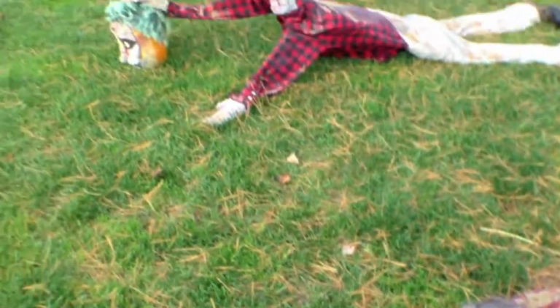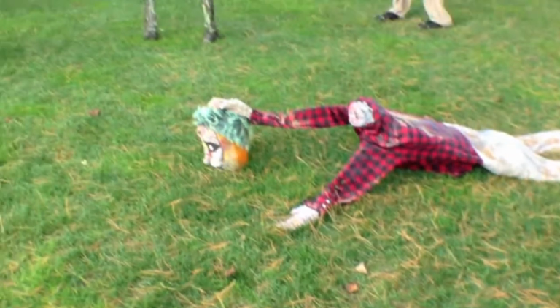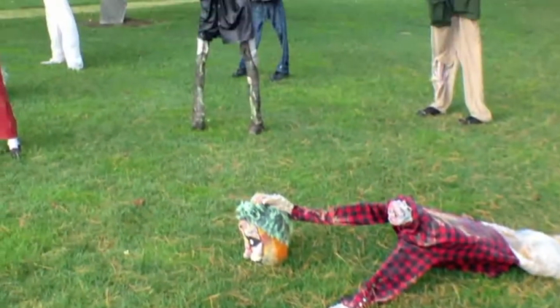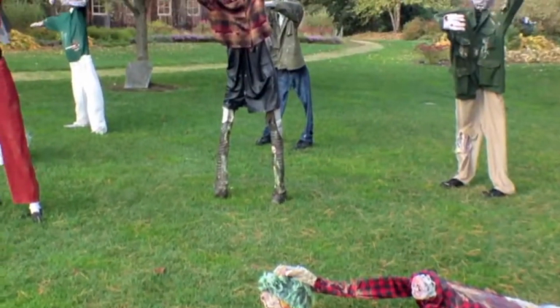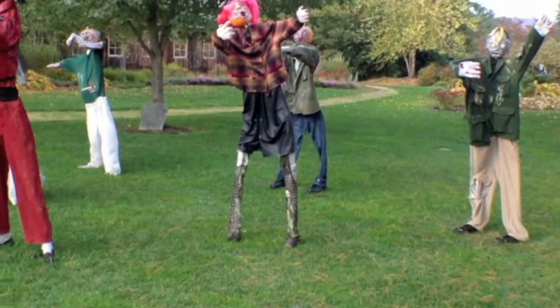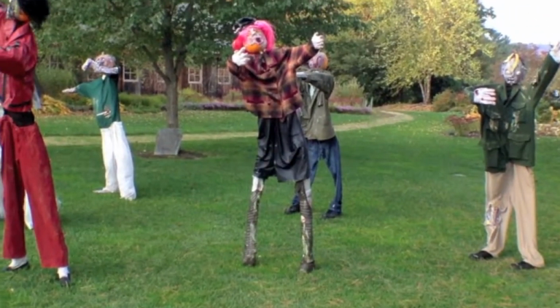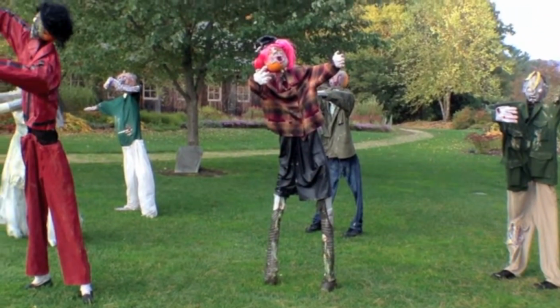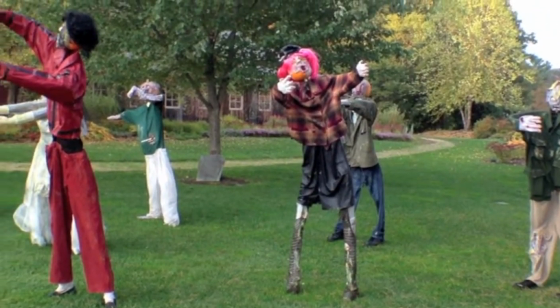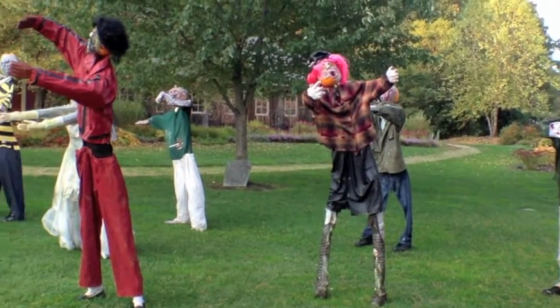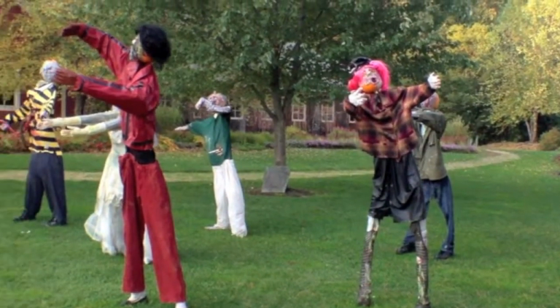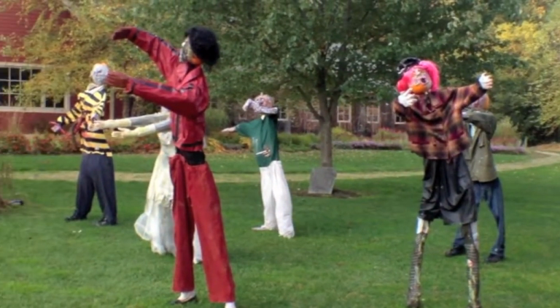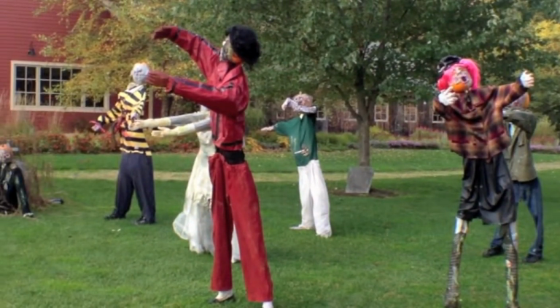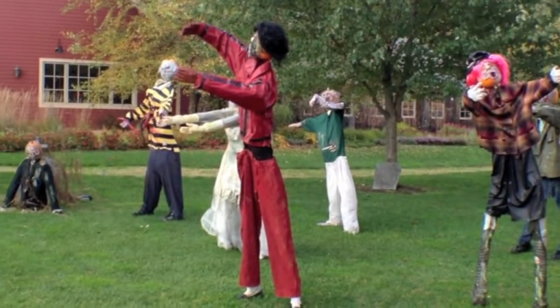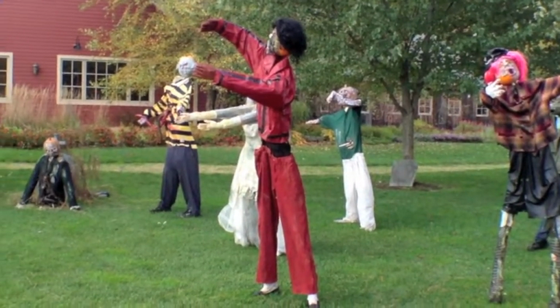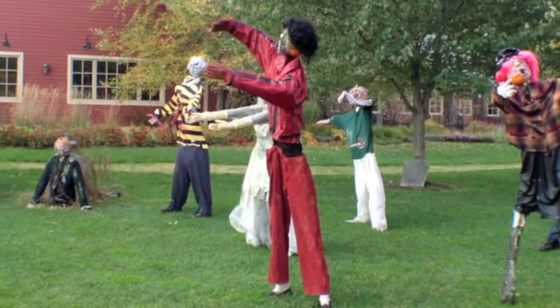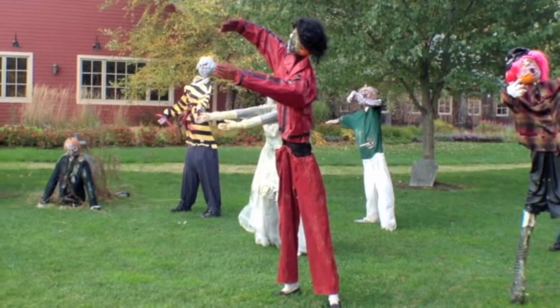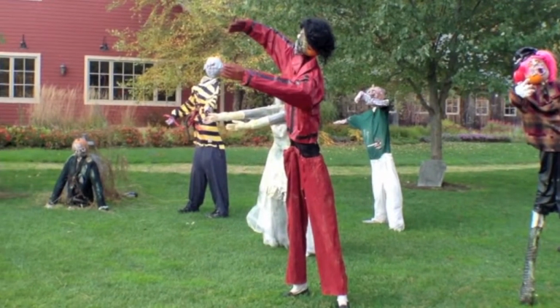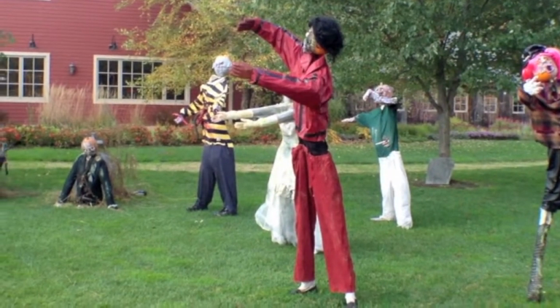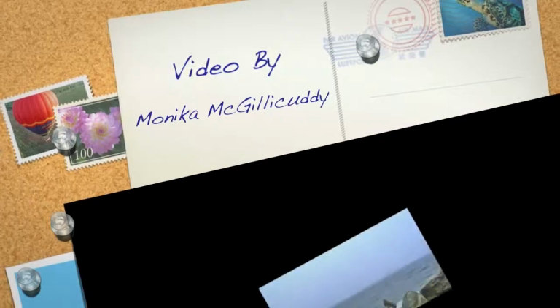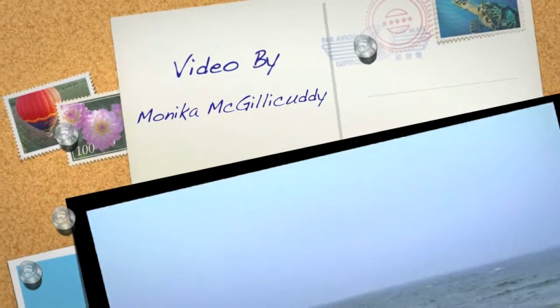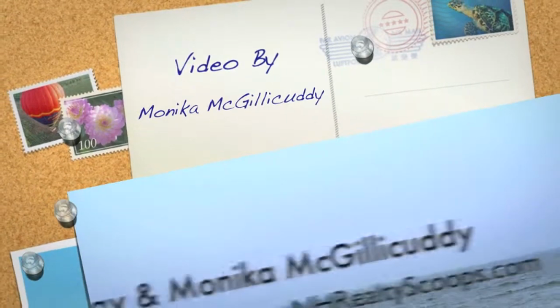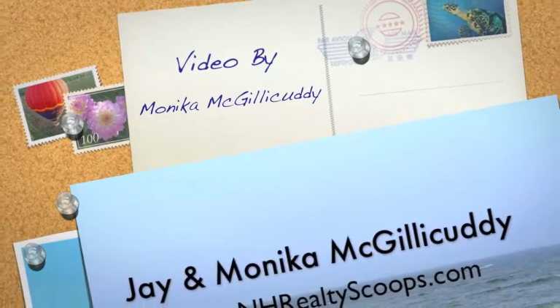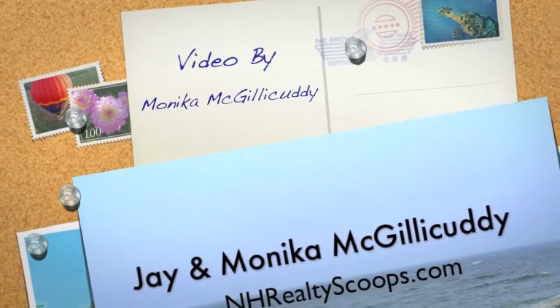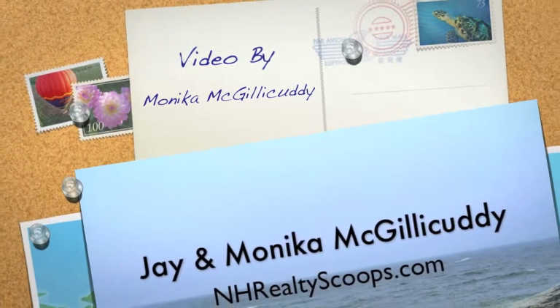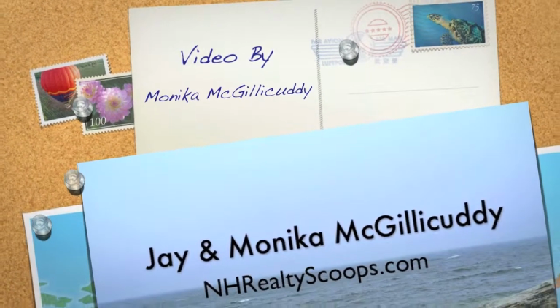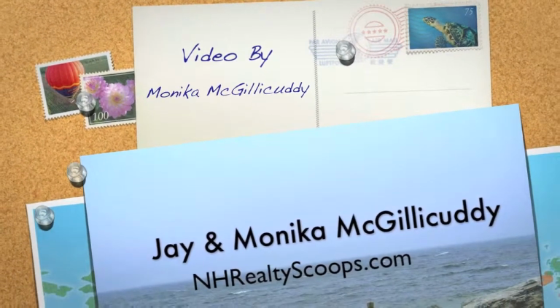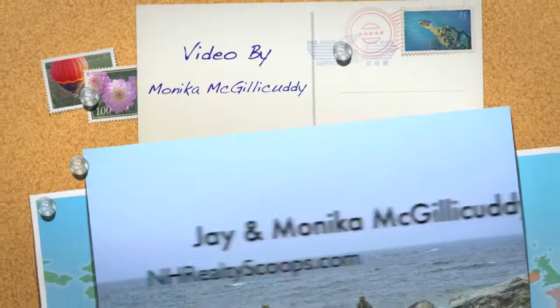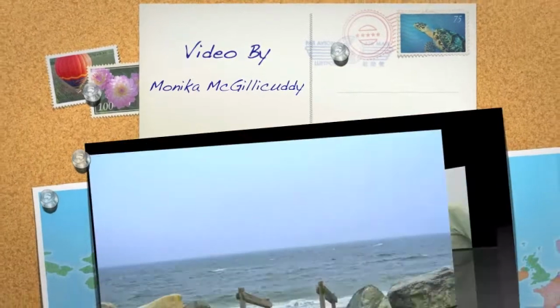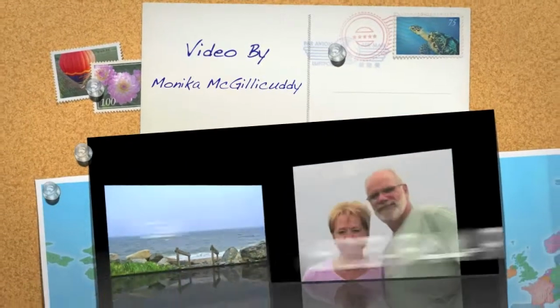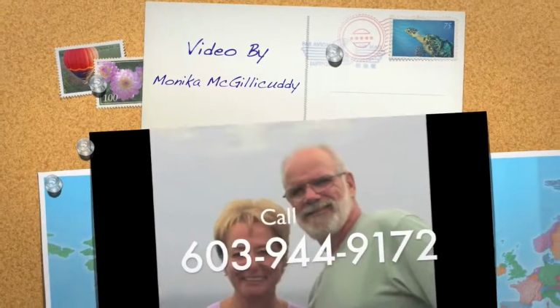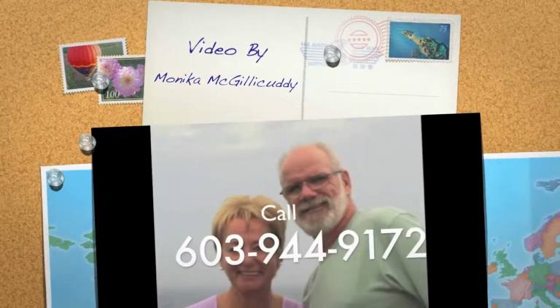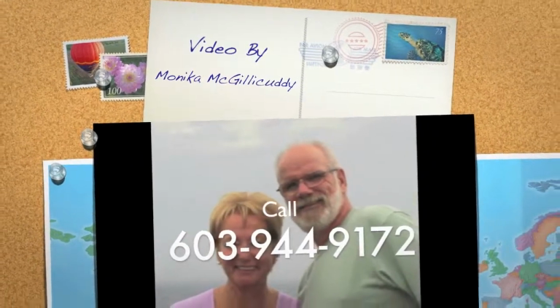Take a trip, take a ride up to Jackson, and enjoy the Pumpkin People. I sure hope this video gave you a little bit of an idea of what a great day it can be. This is Monica McGillicuddy, NHRealtyScoops.com.